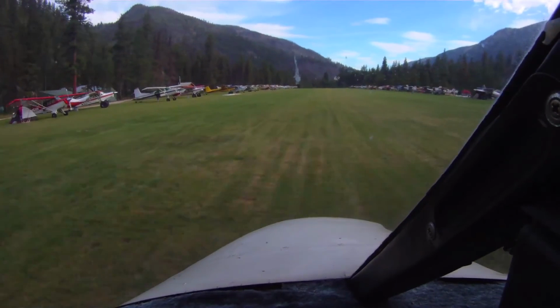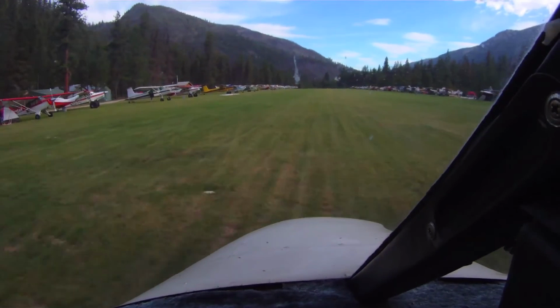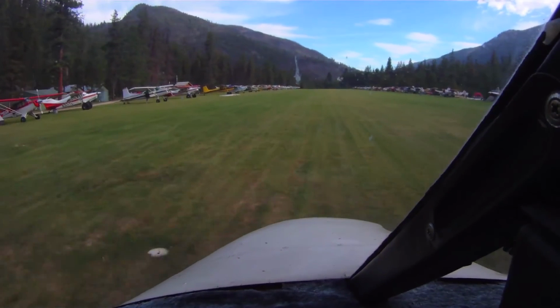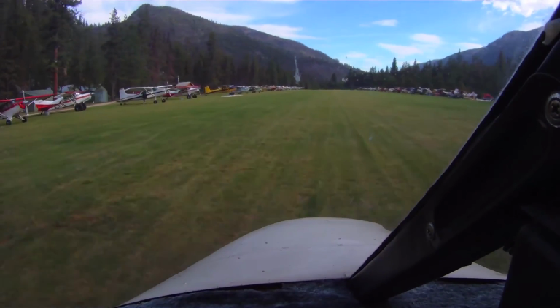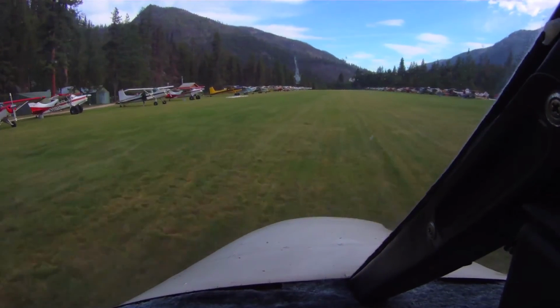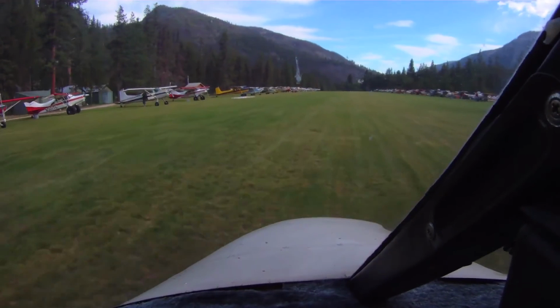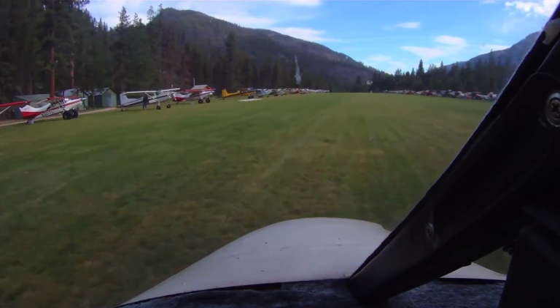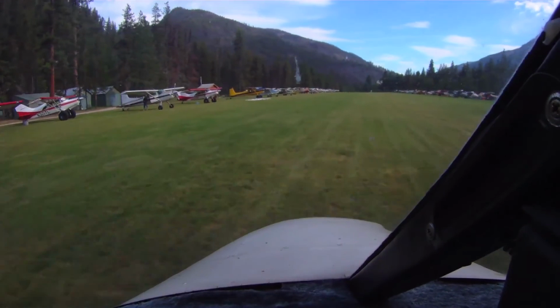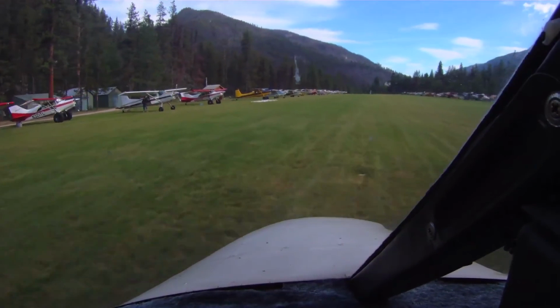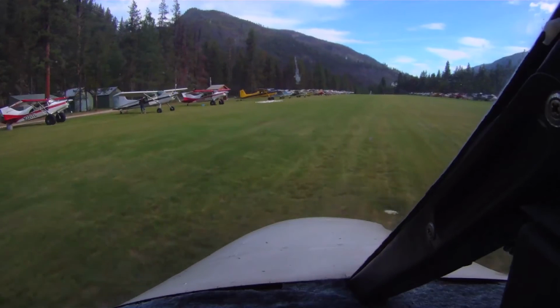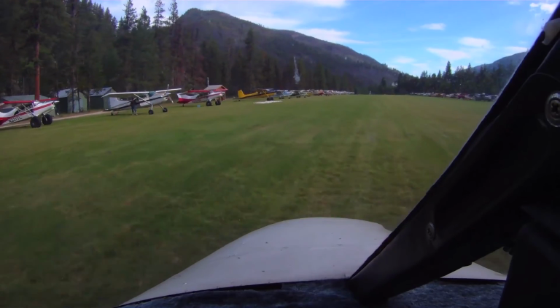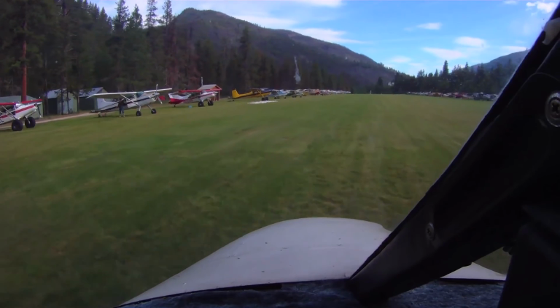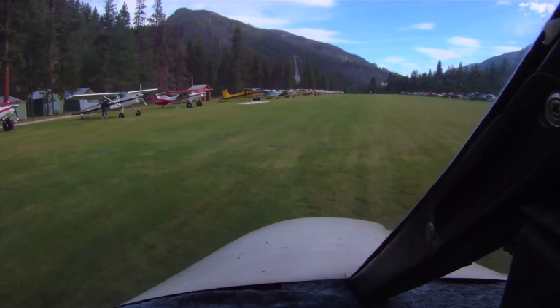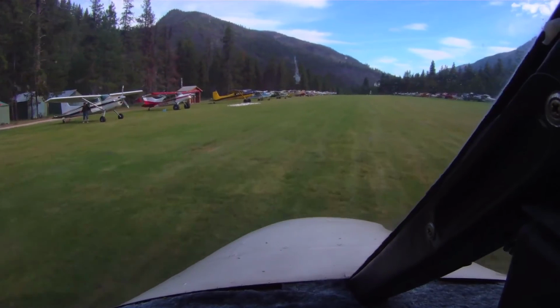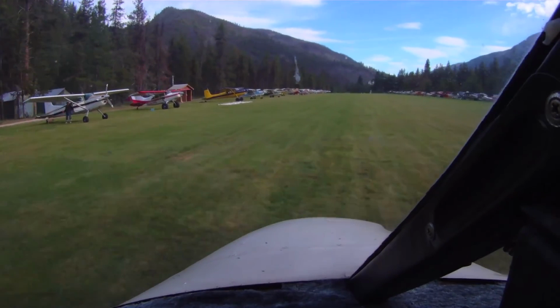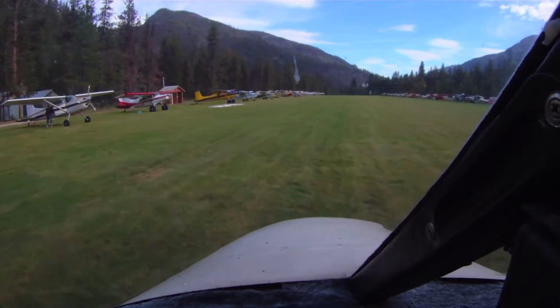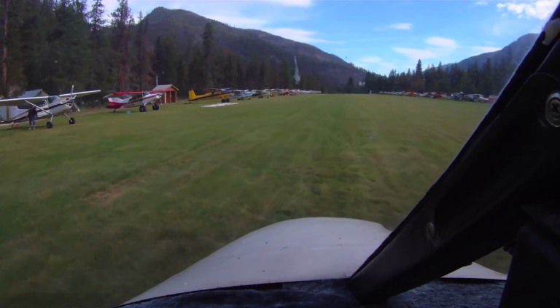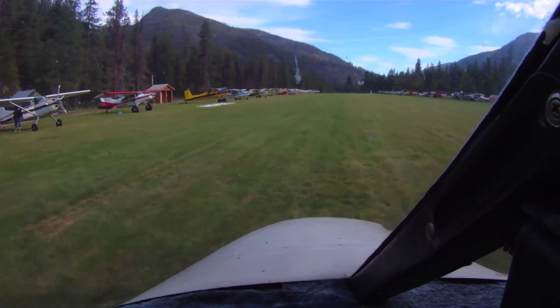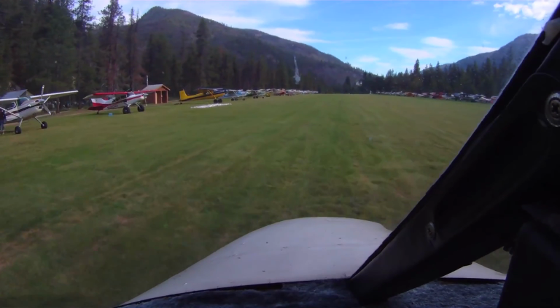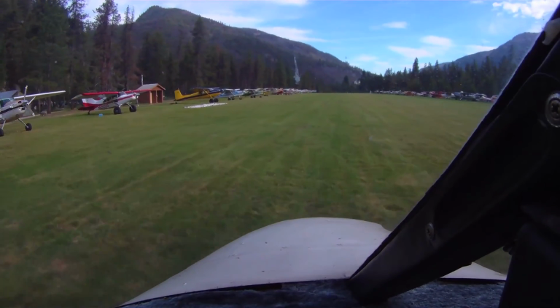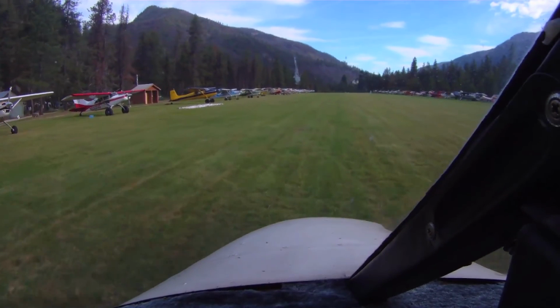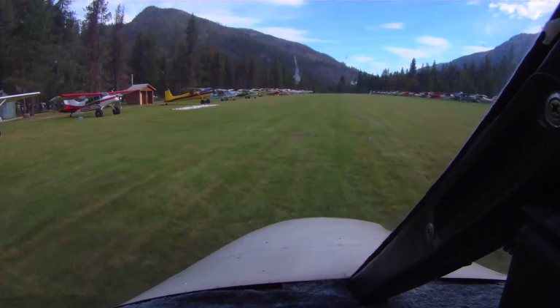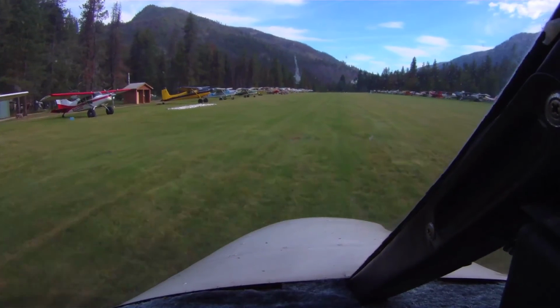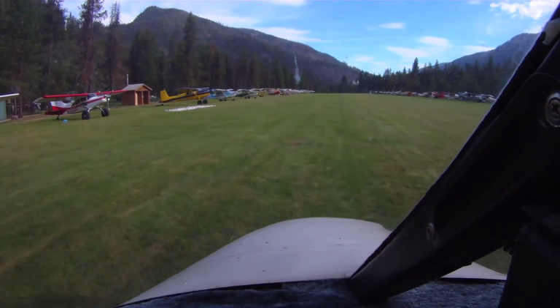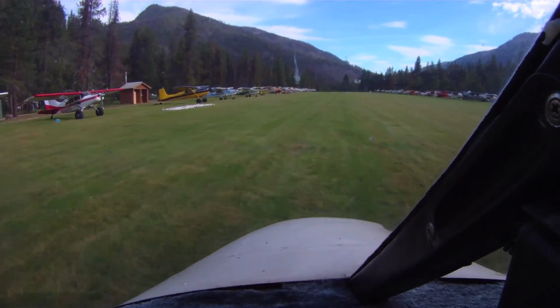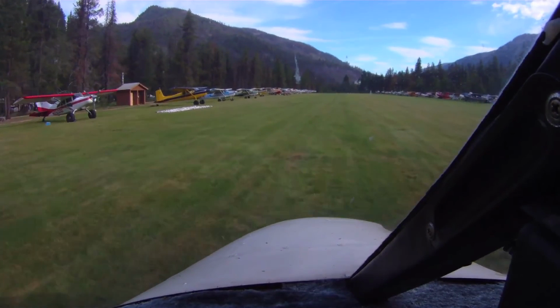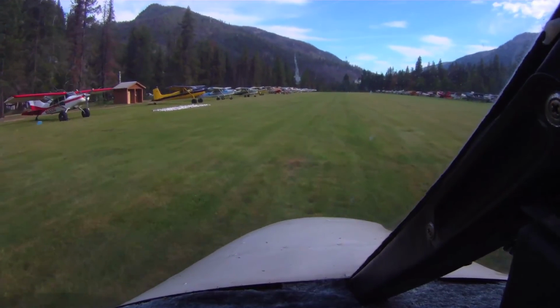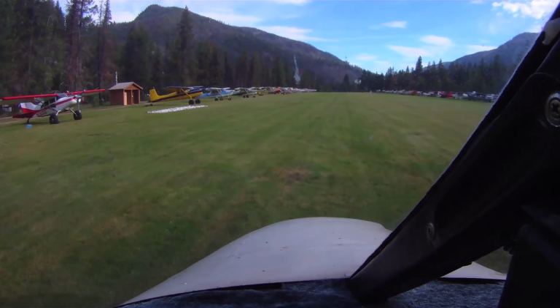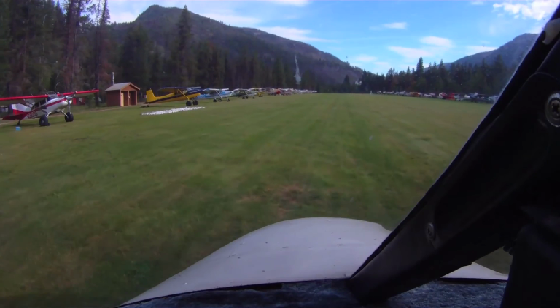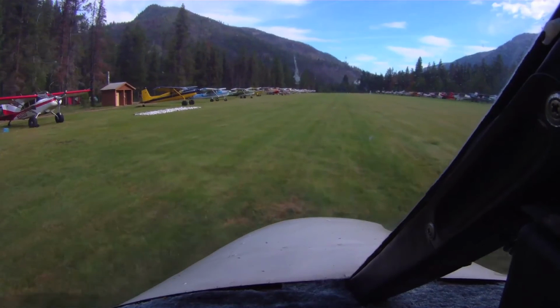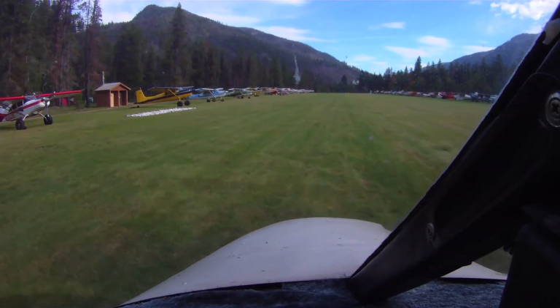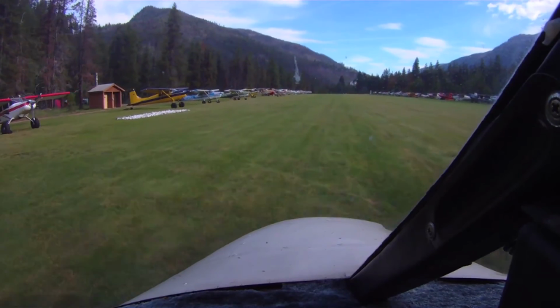Johnson traffic, the twin commander is turning around, runway 17. Nicely done, twin commander. Thank you very much.